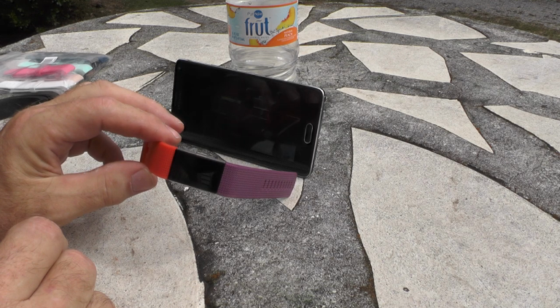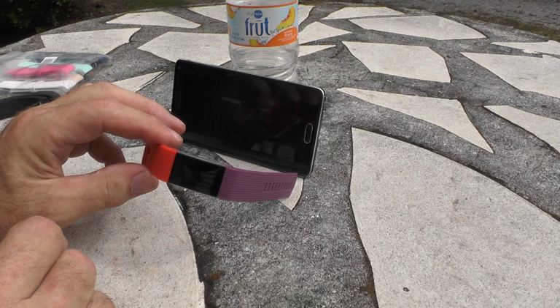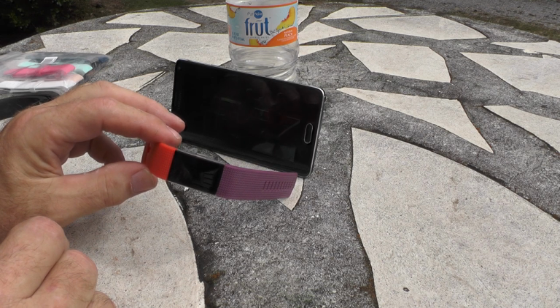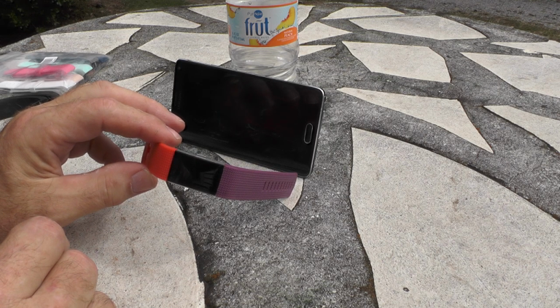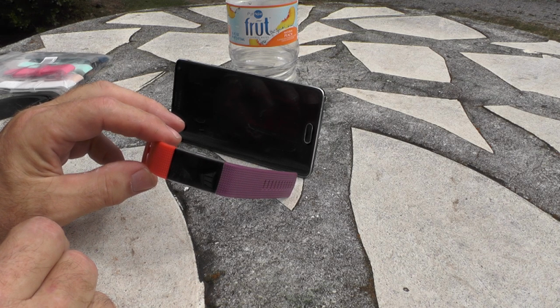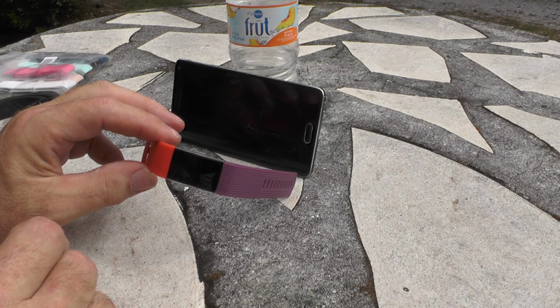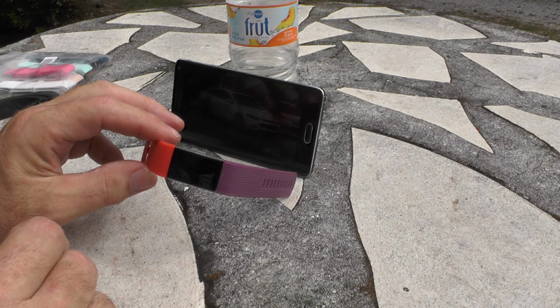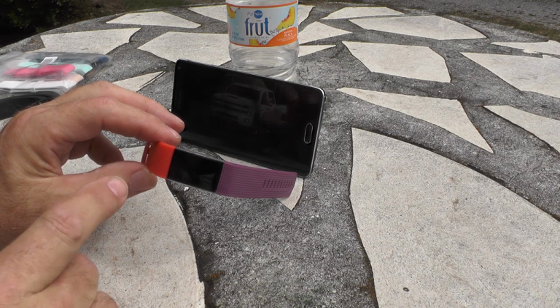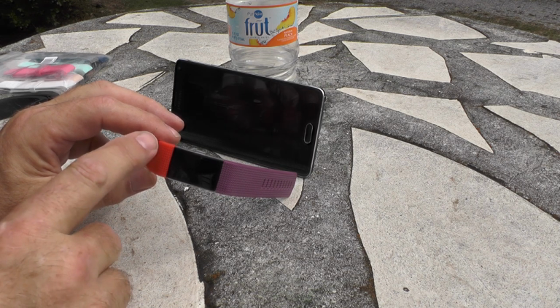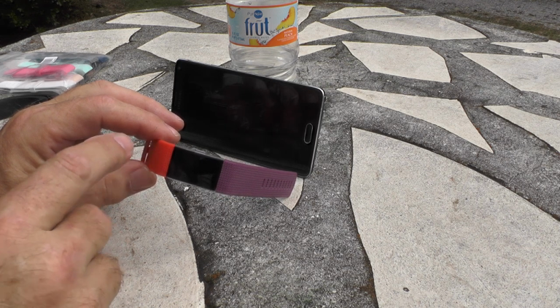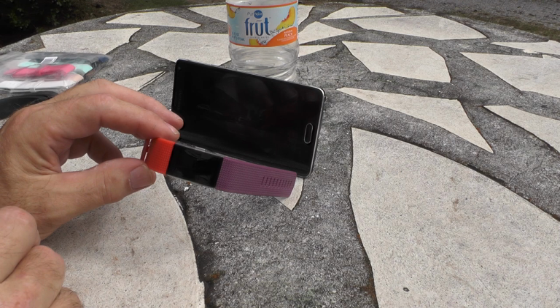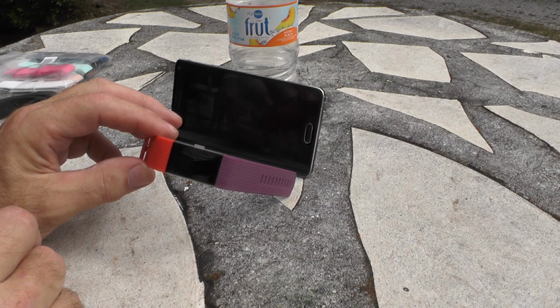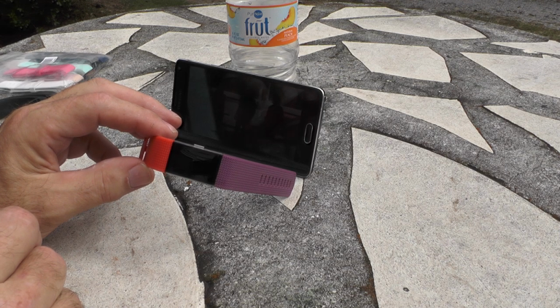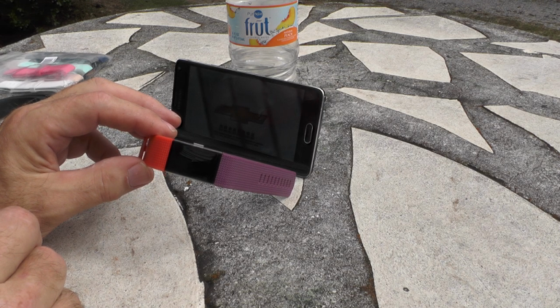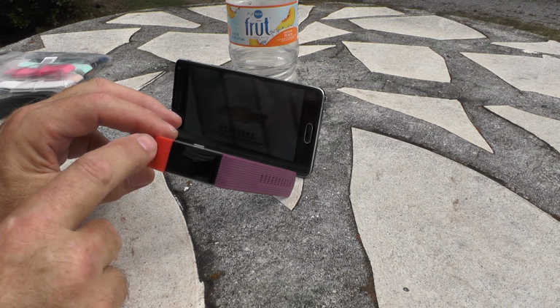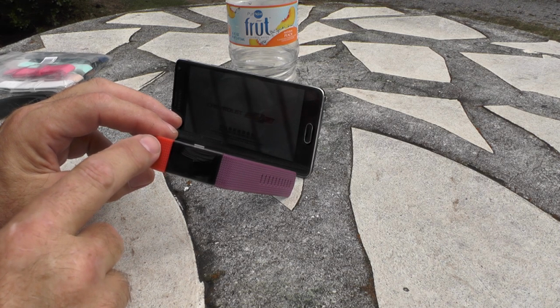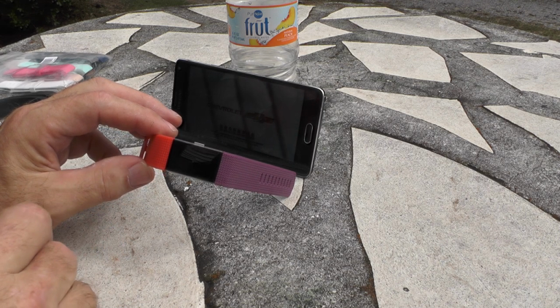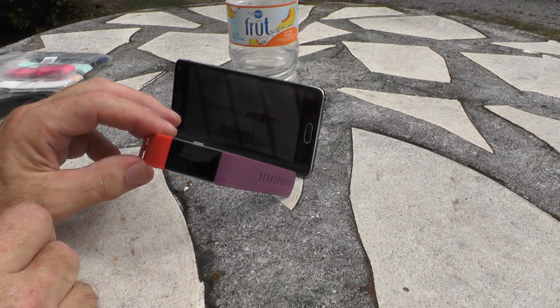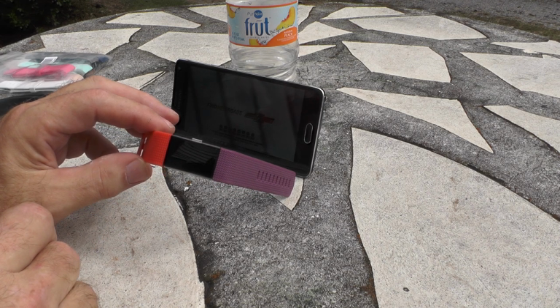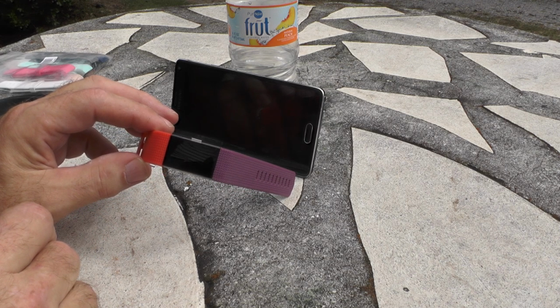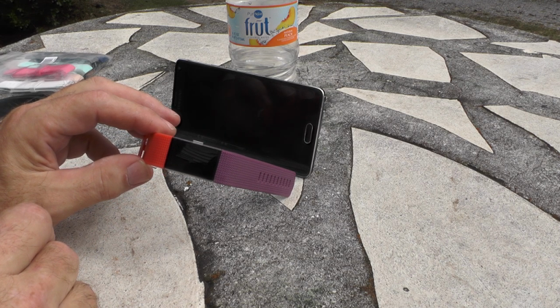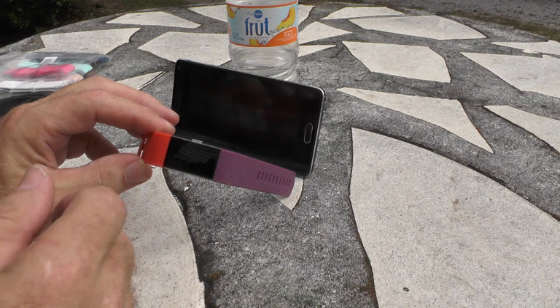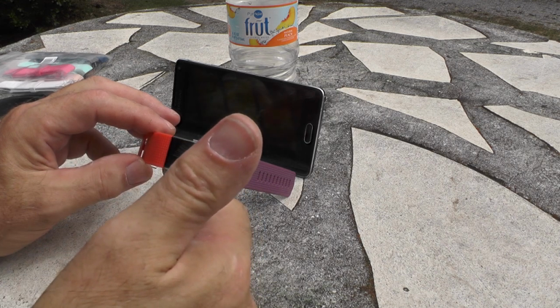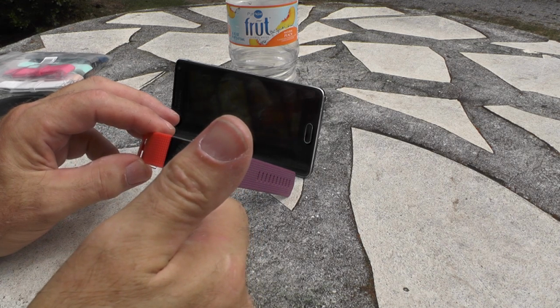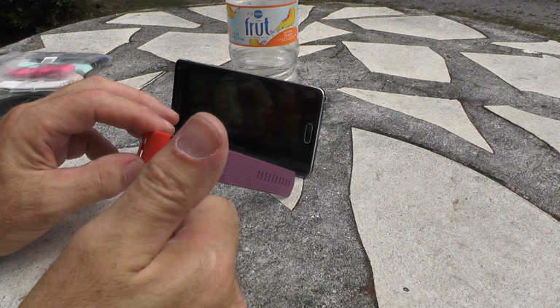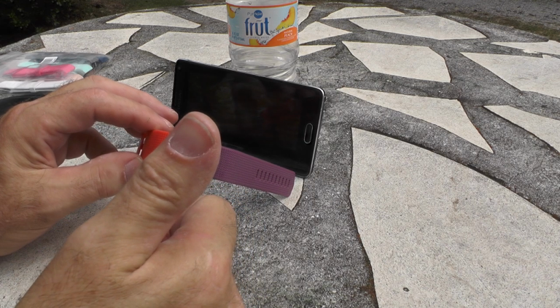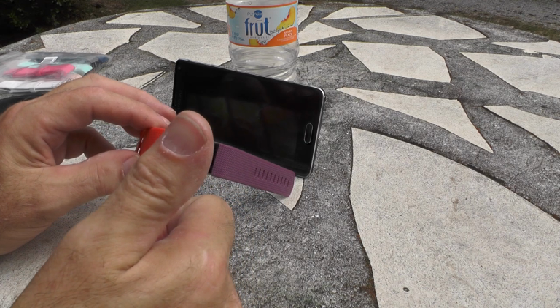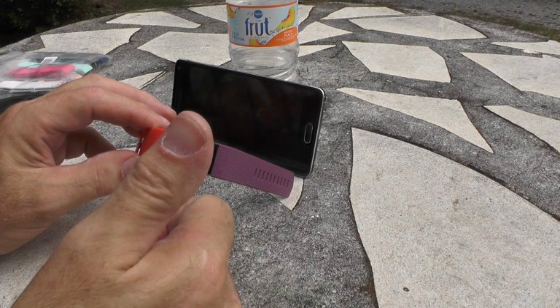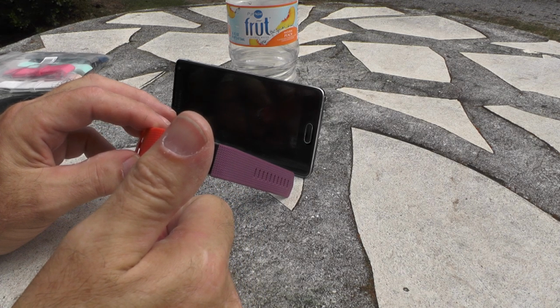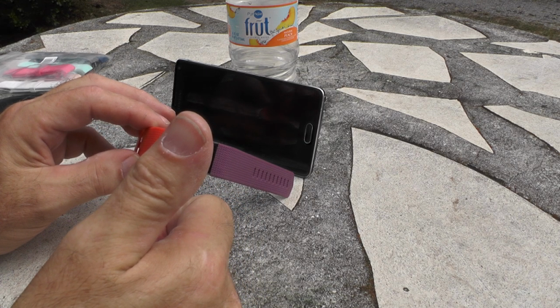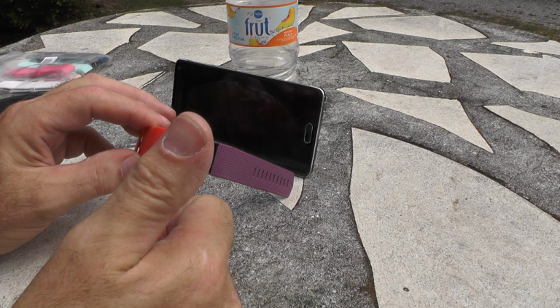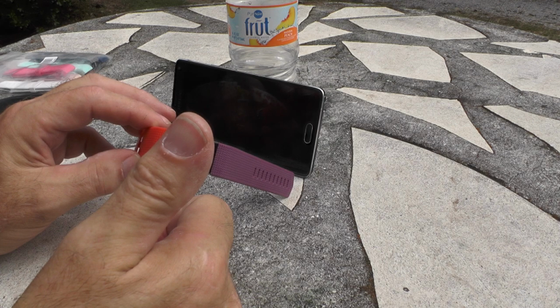So now instead of my plain black band, I've got my Clemson Fitbit Charge 2 — I can watch the football game in style. I'll put a link to this particular band maker in the description below; I bought them on Amazon.com. Let's pull for Clemson — it's 14 to nothing as of right now. Y'all take care!